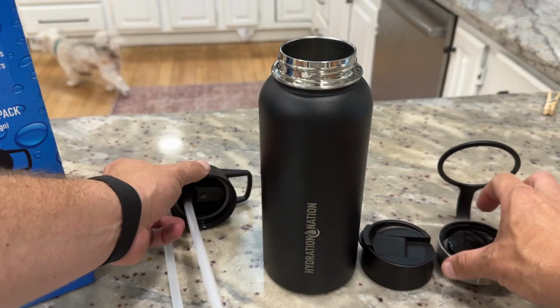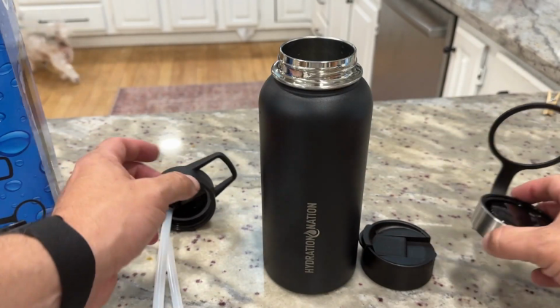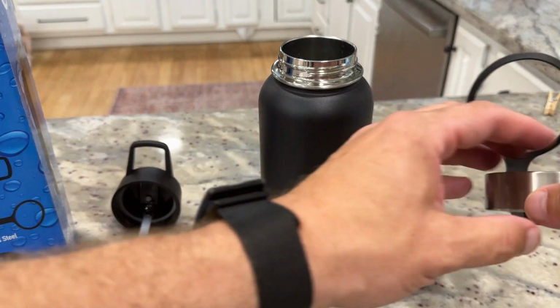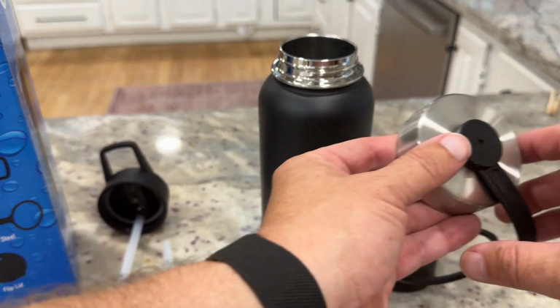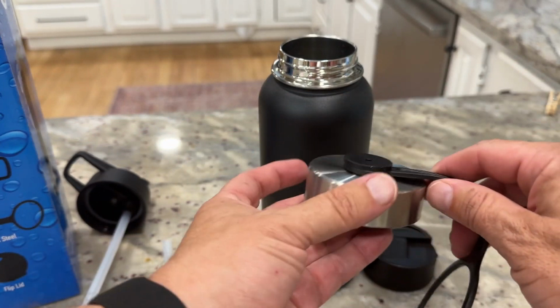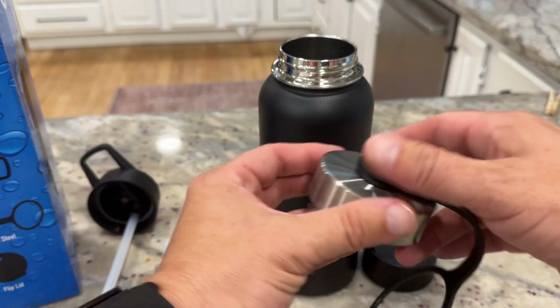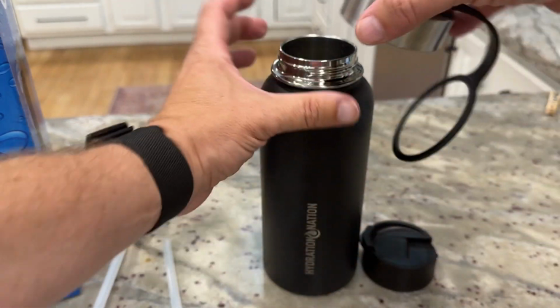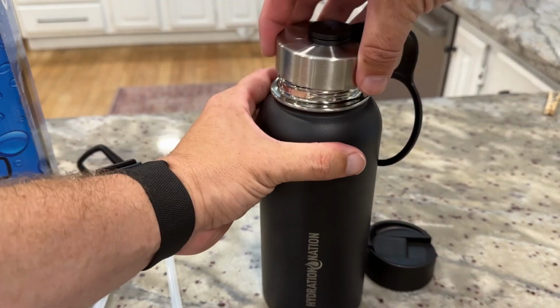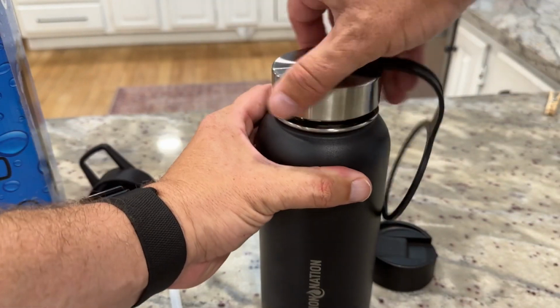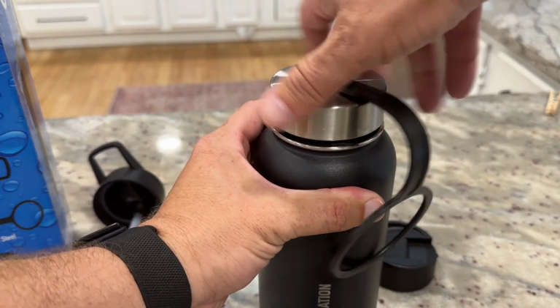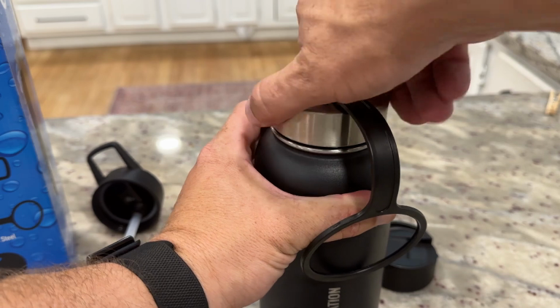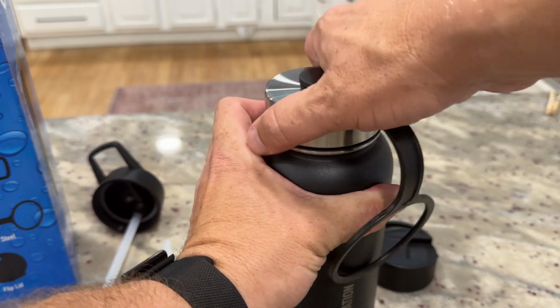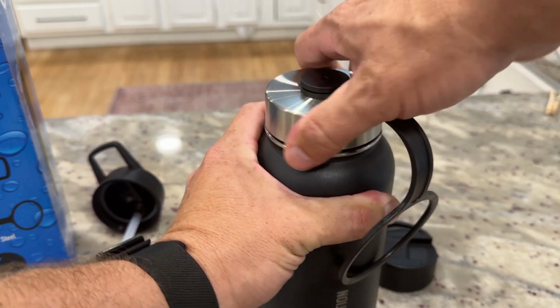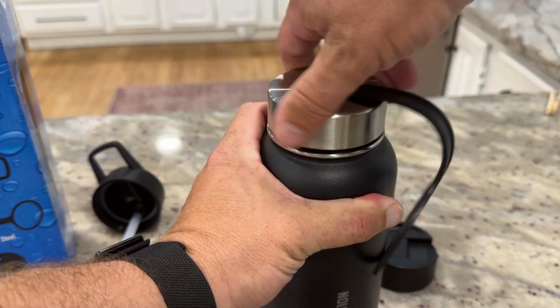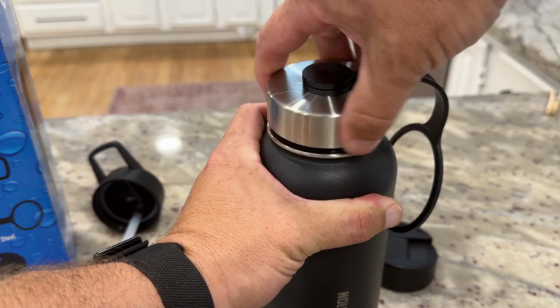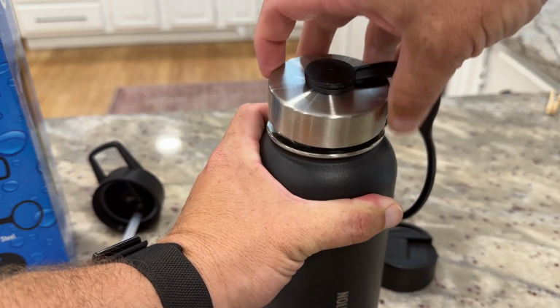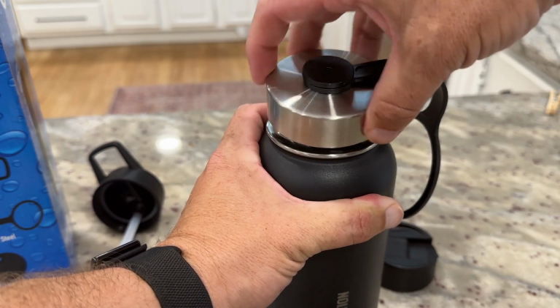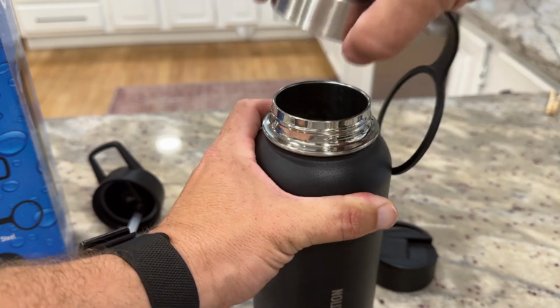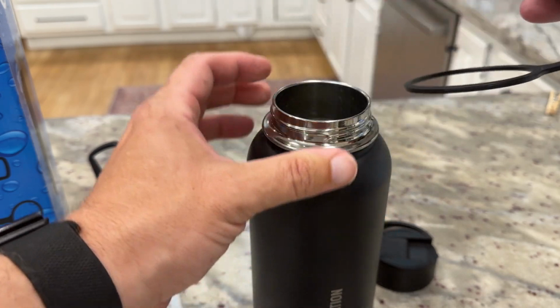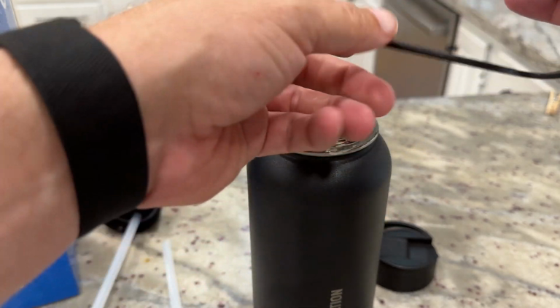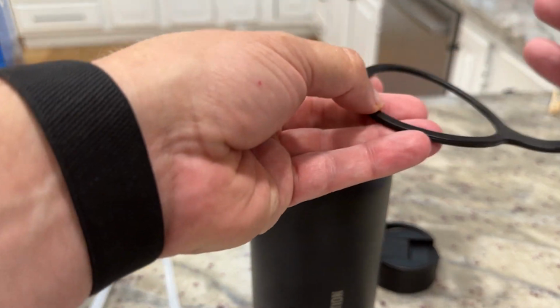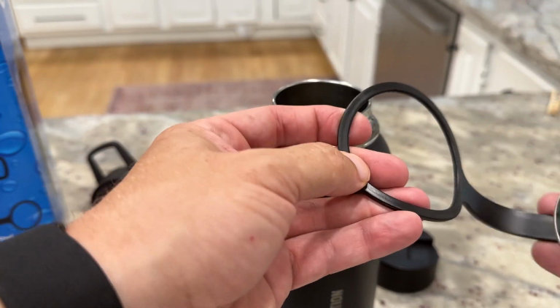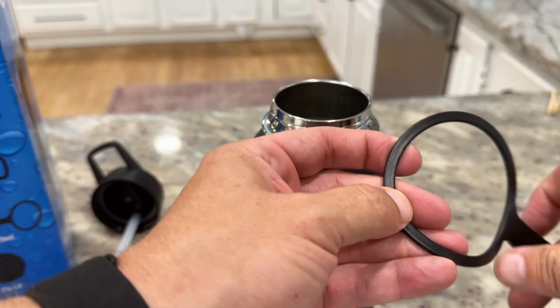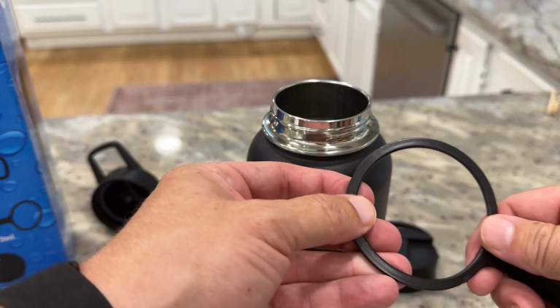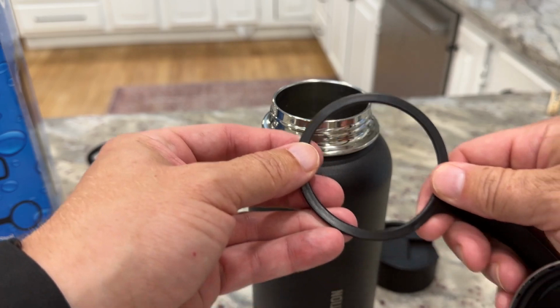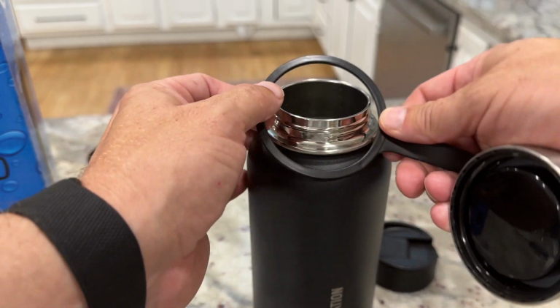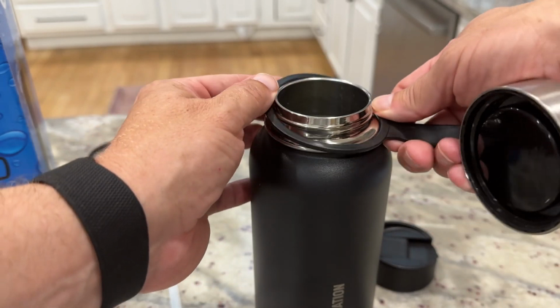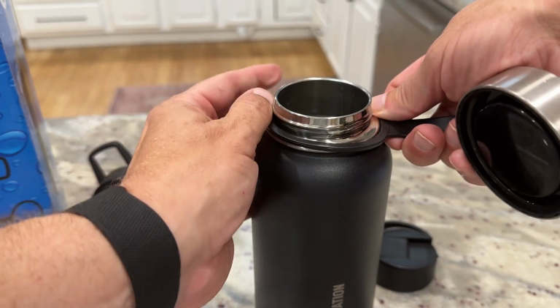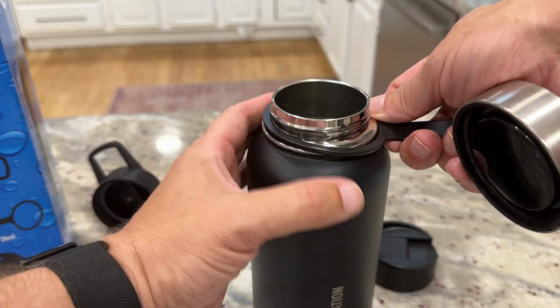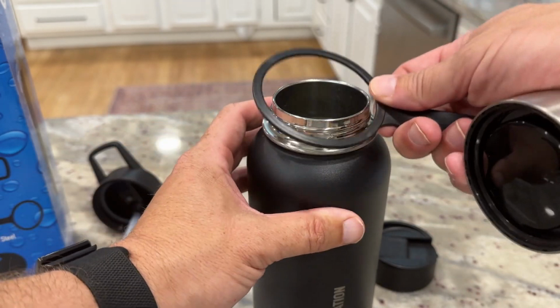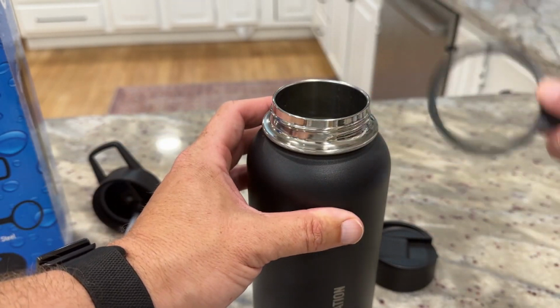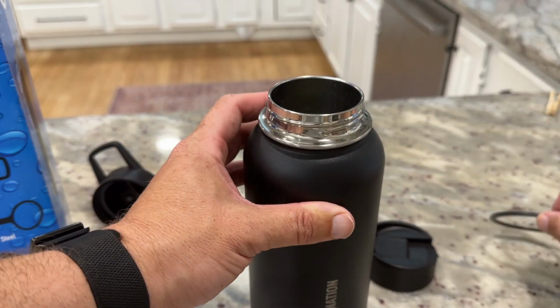The second lid is a complete screw-type lid — you can screw it on all the way and screw it off when you want to drink out of it or pour things in or out. The ring will sit on the water bottle for you so you're not going to lose it.